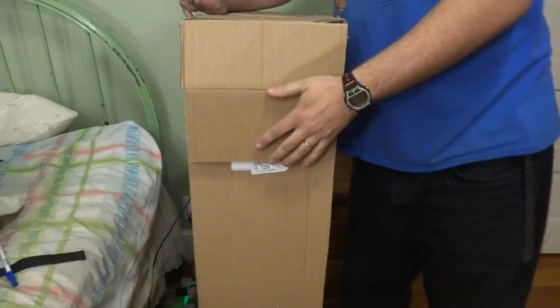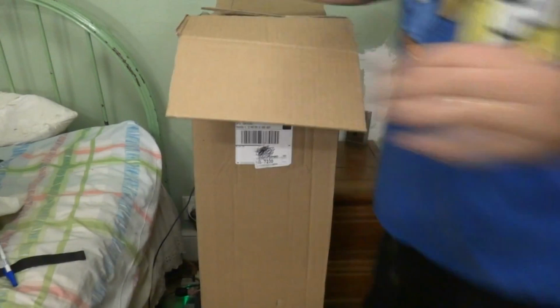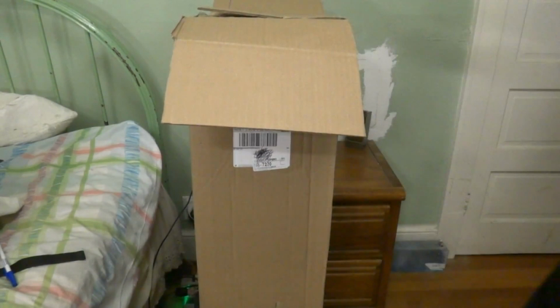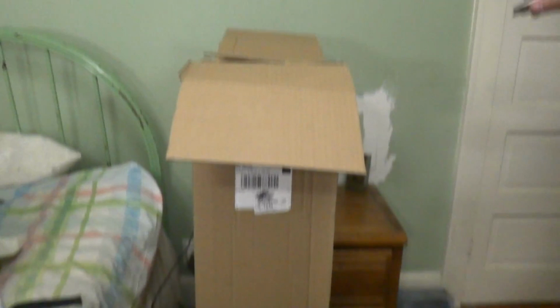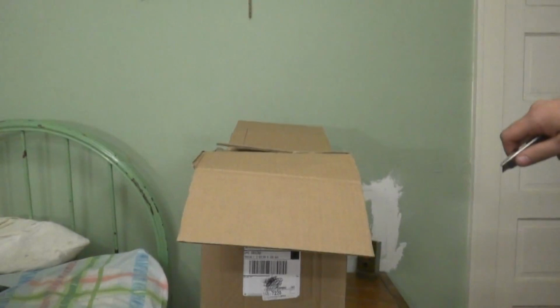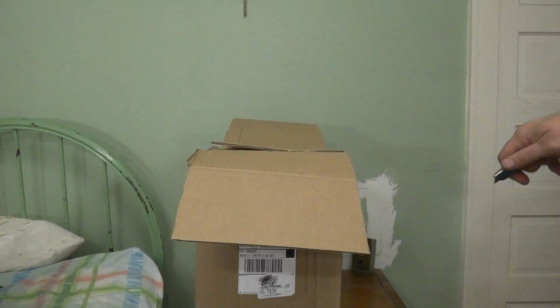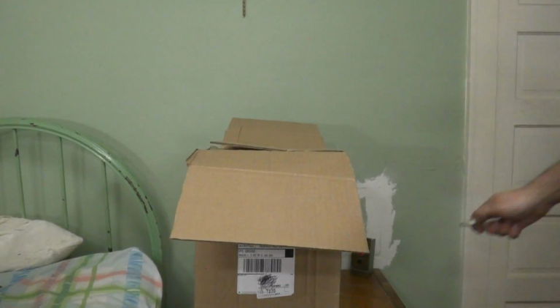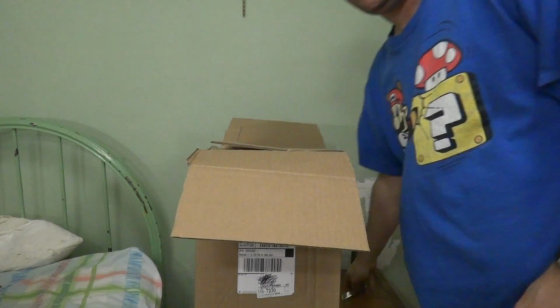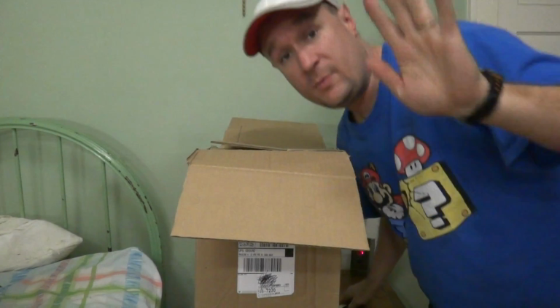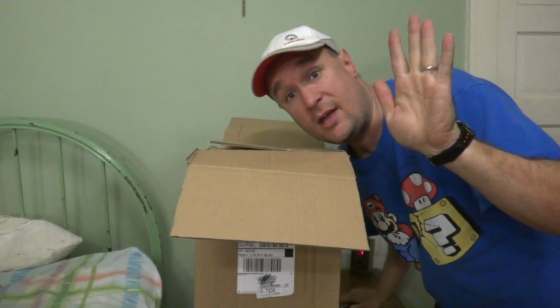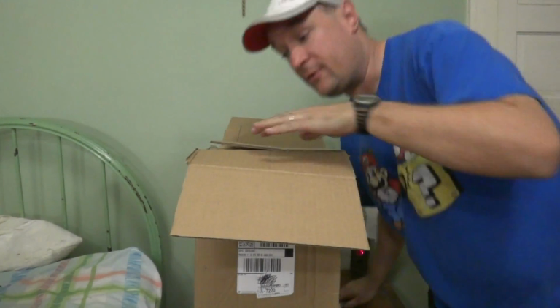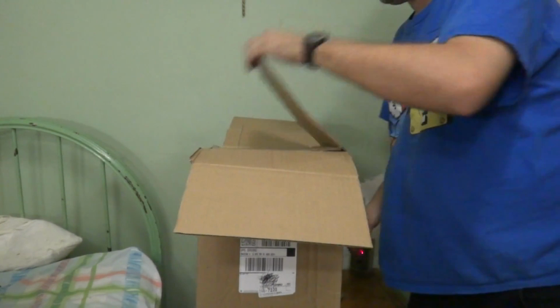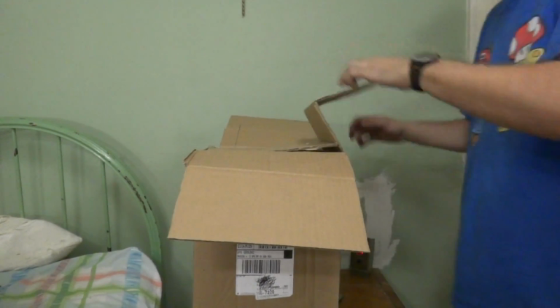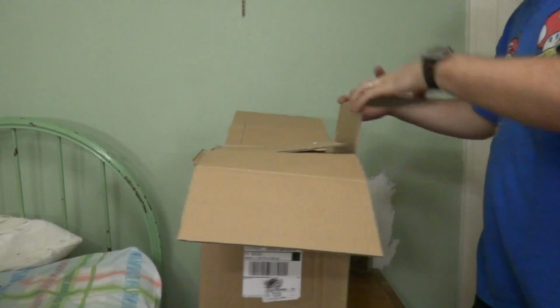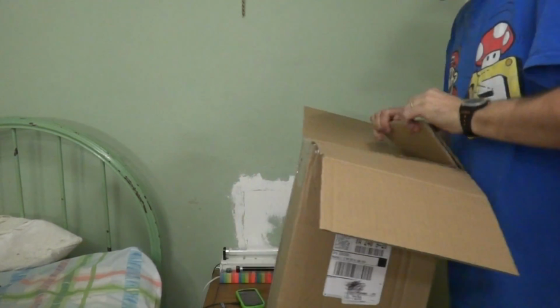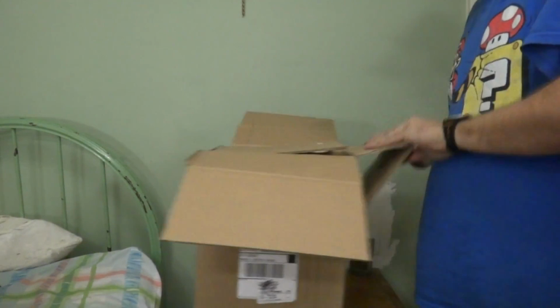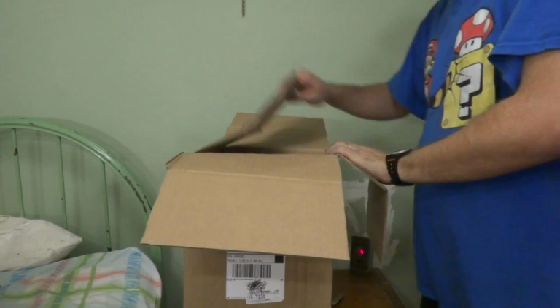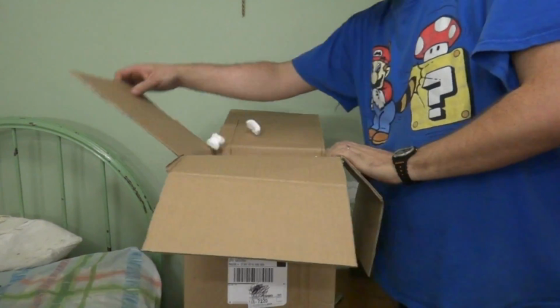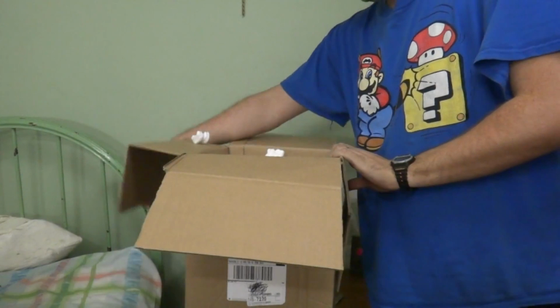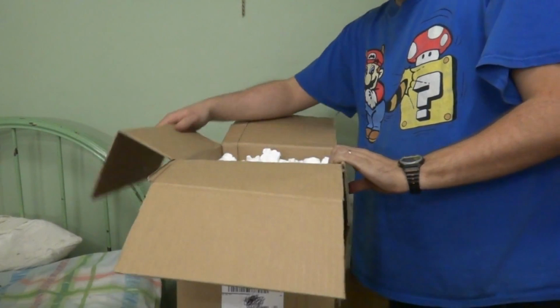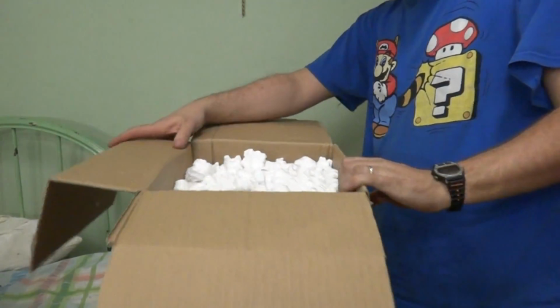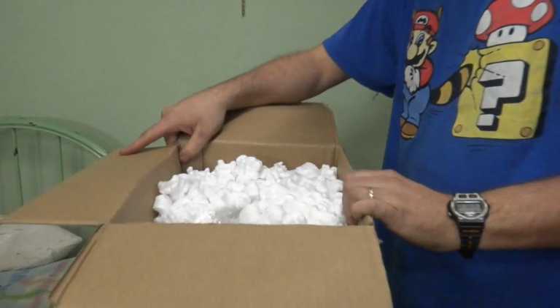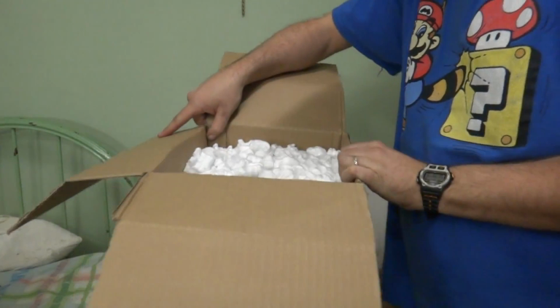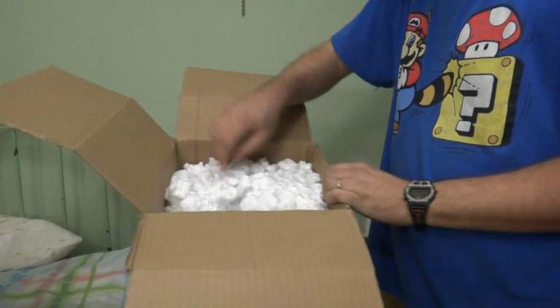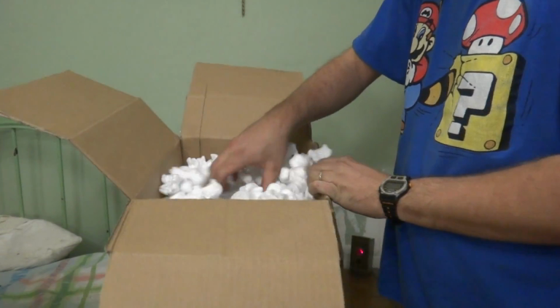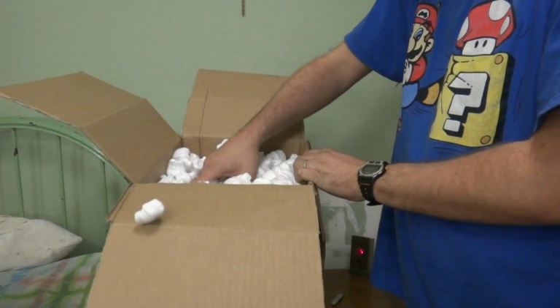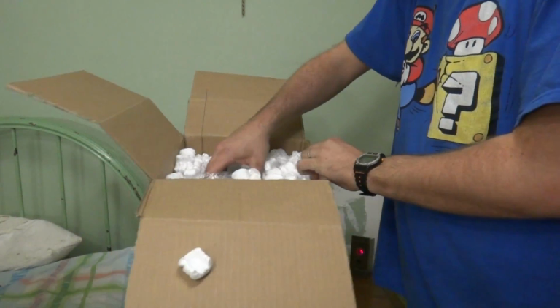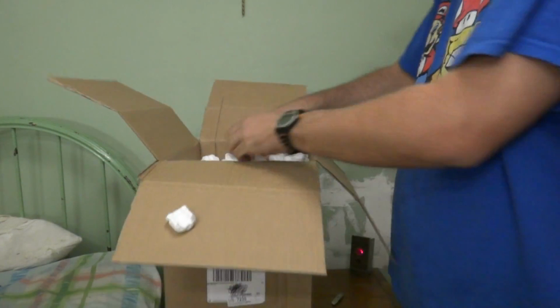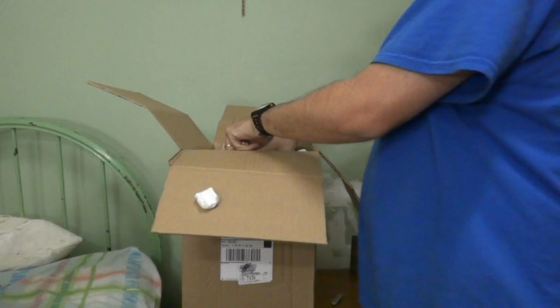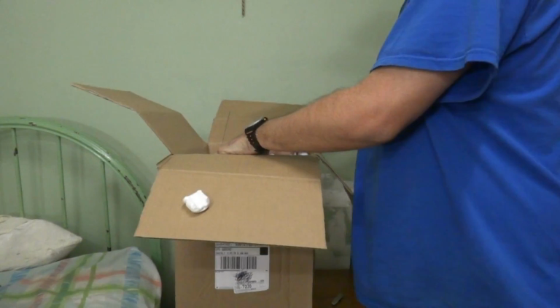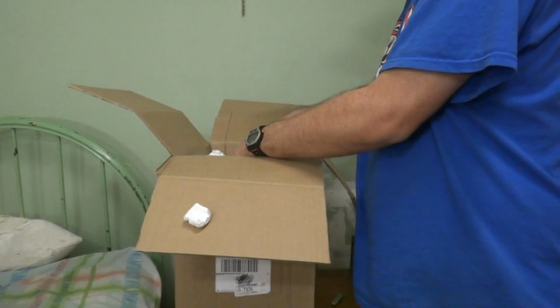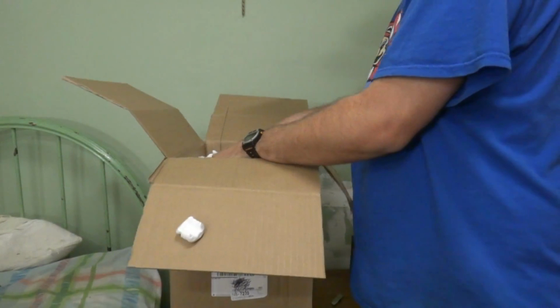I hope the camera's getting this. I'm going to put the camera up here a little bit — you should be able to see me. Okay, oh boy. We are going to have a messy unboxing. Look at this — we got peanuts.